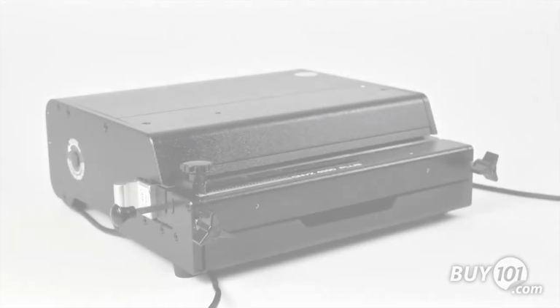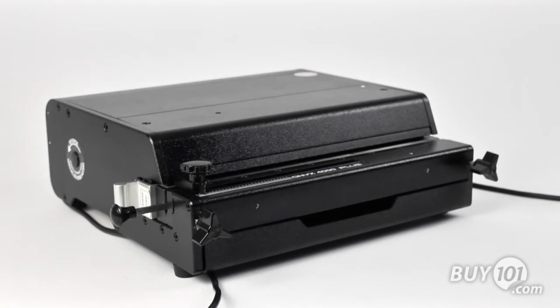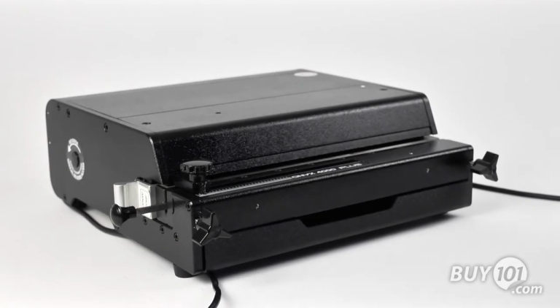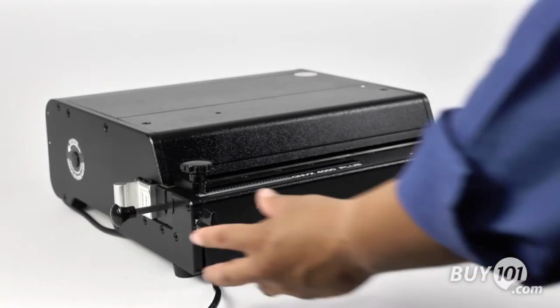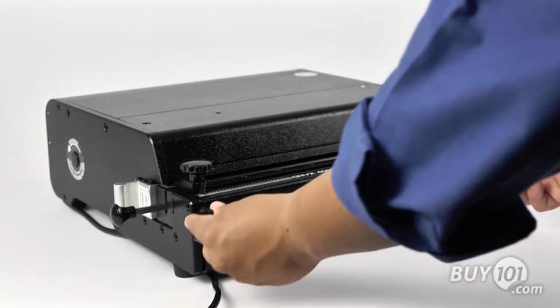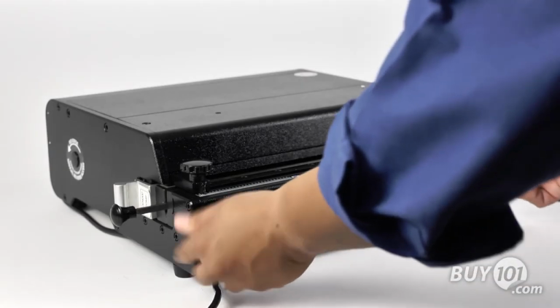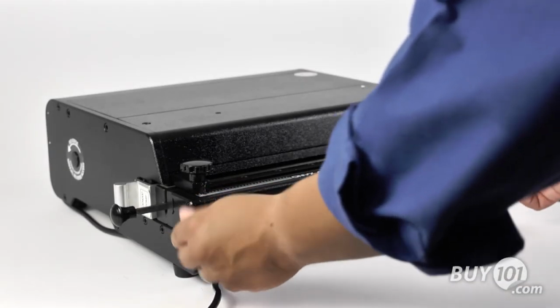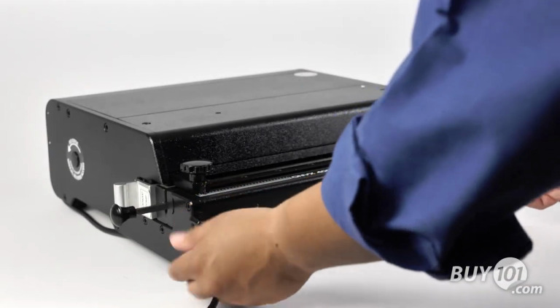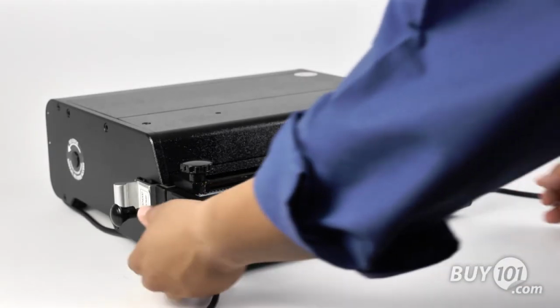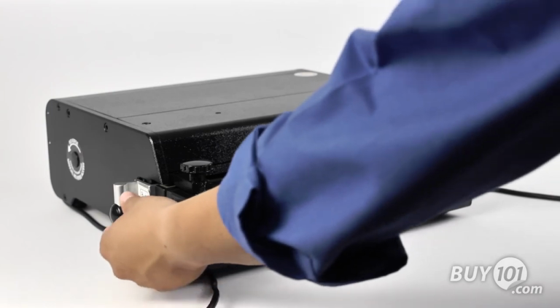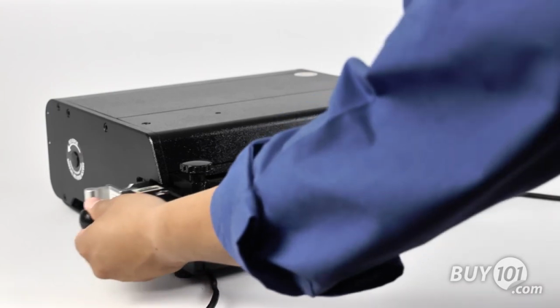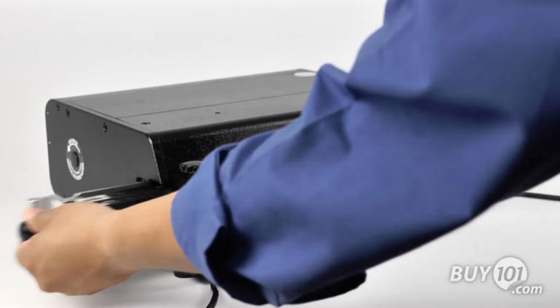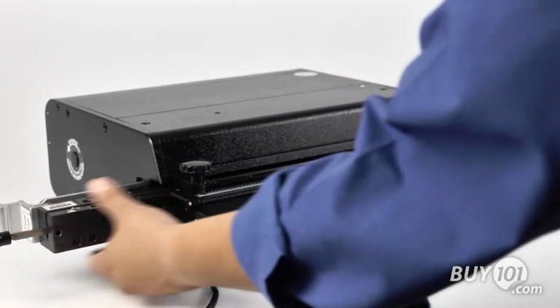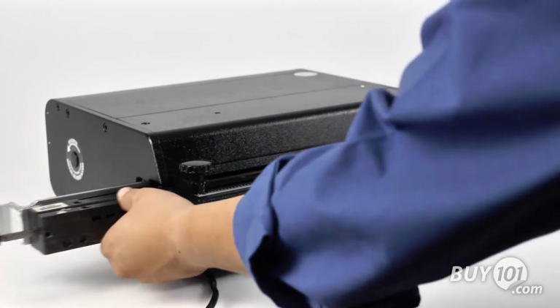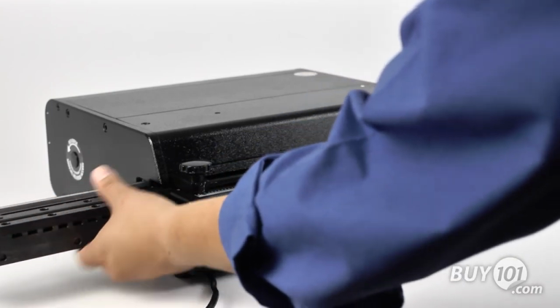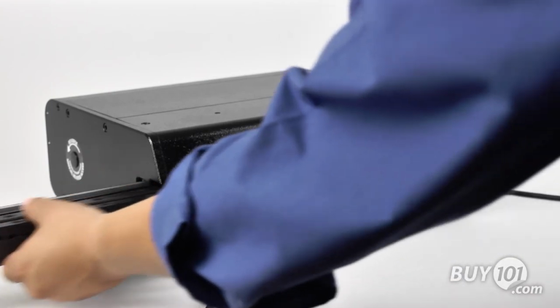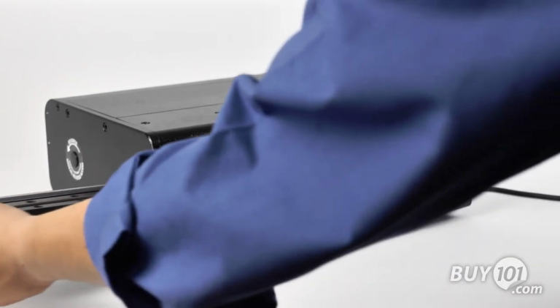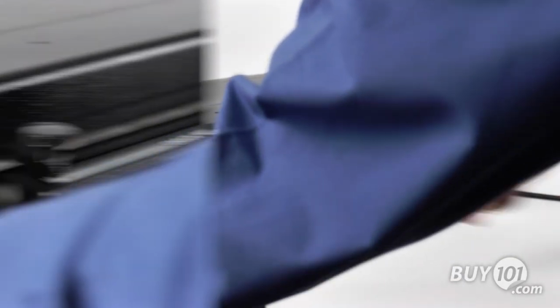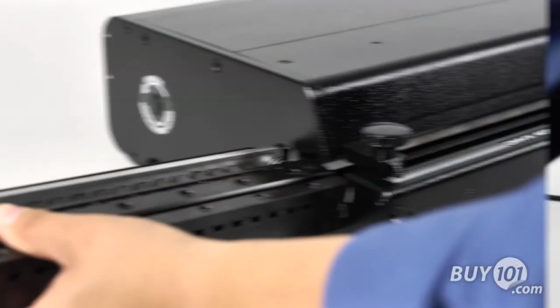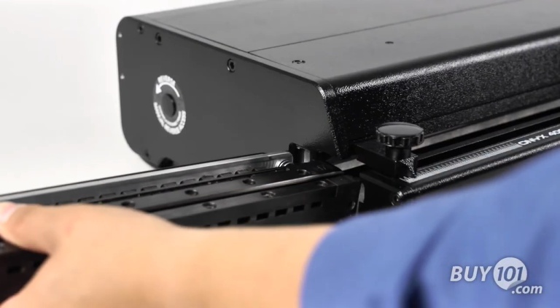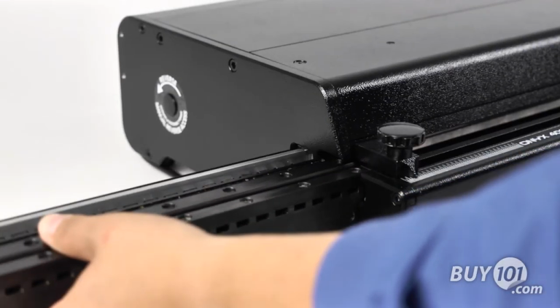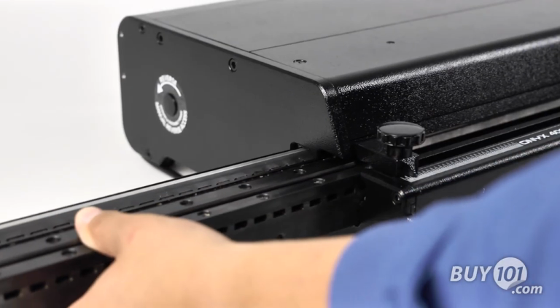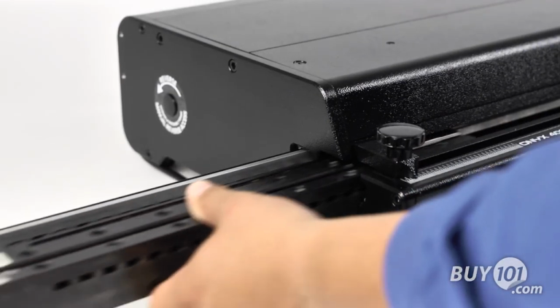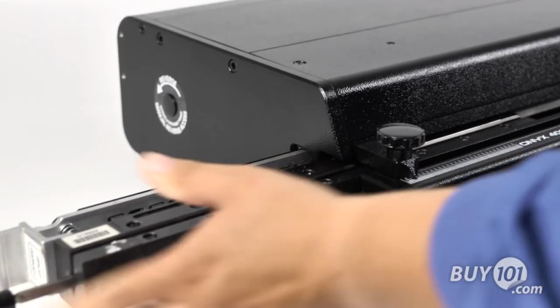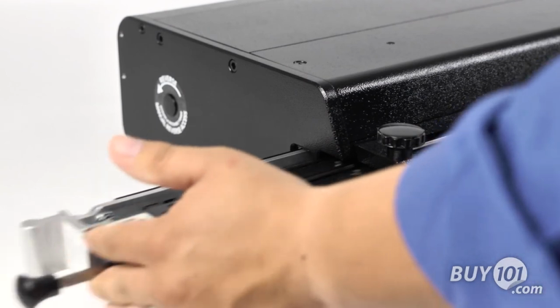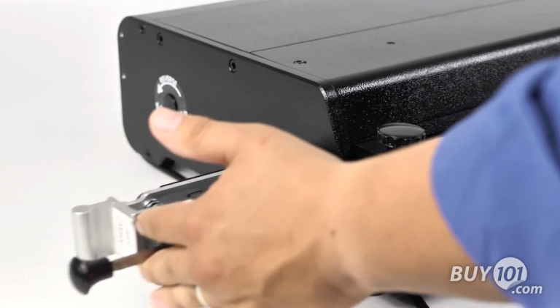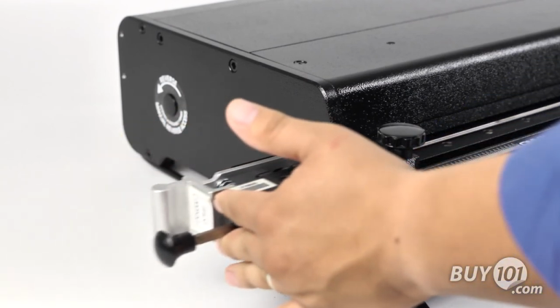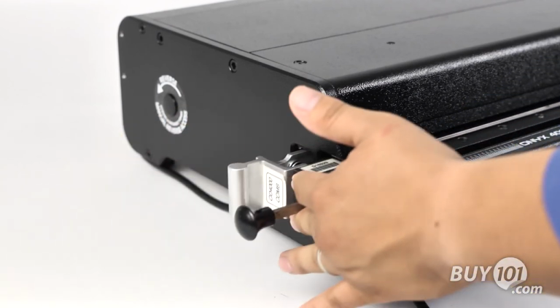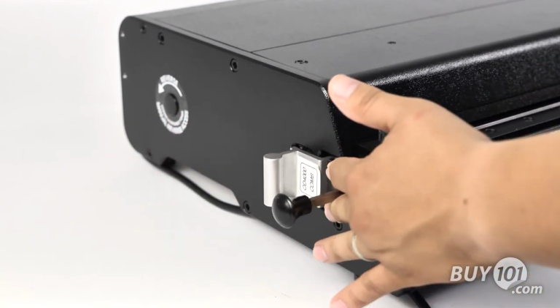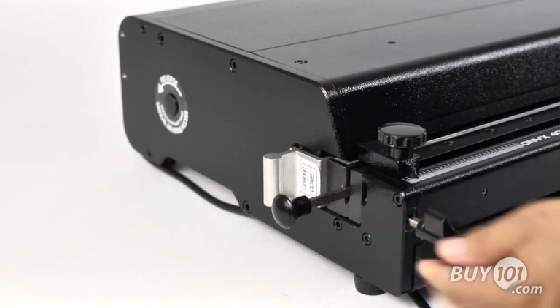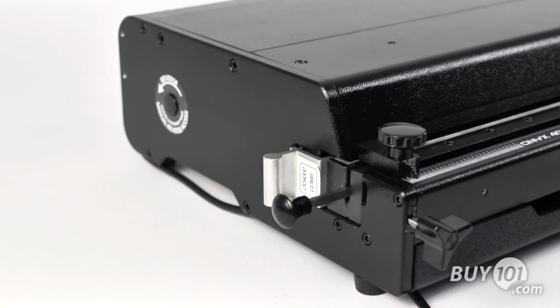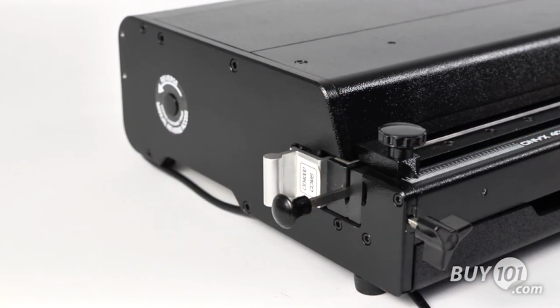Installation of the dies is easy. Simply remove the two screws on the front of the machine to slide out the die. Slide in a new die until flush with the machine and lock it in with the die-locking screws.